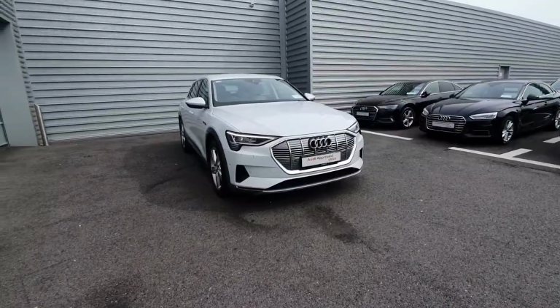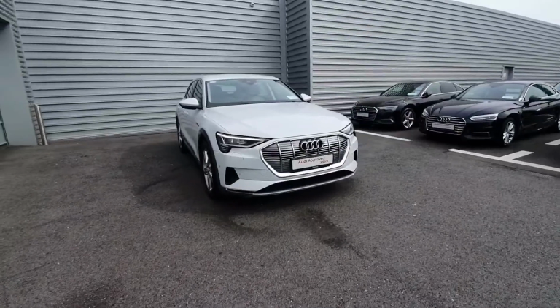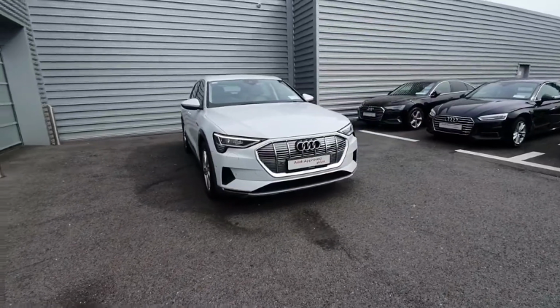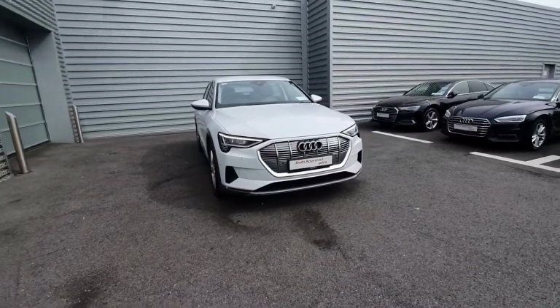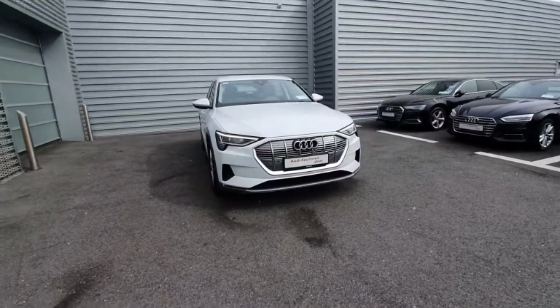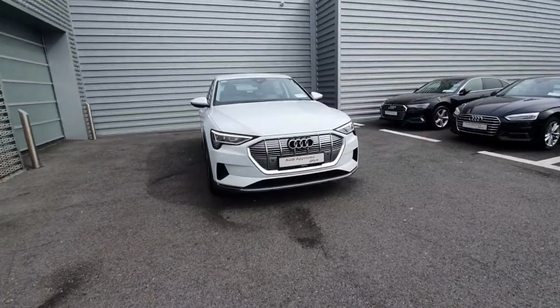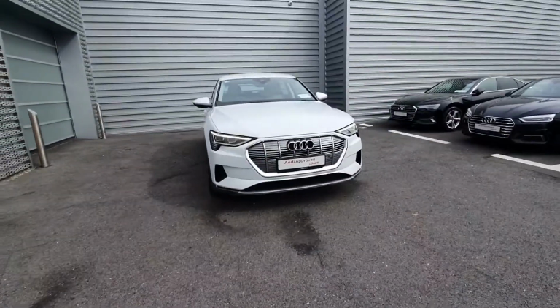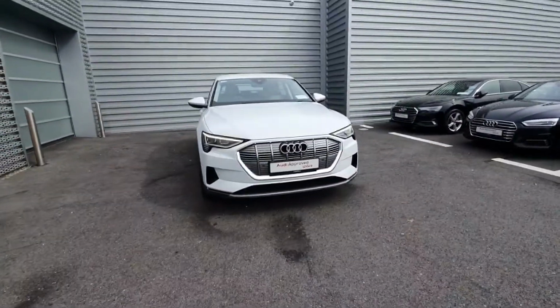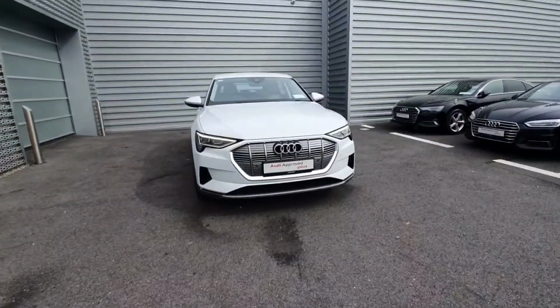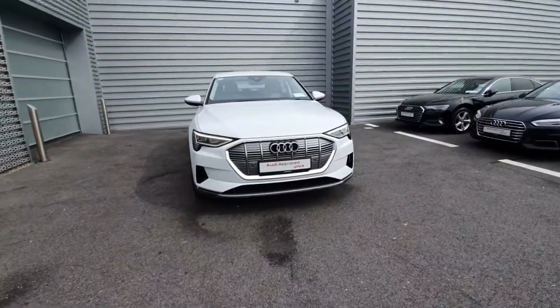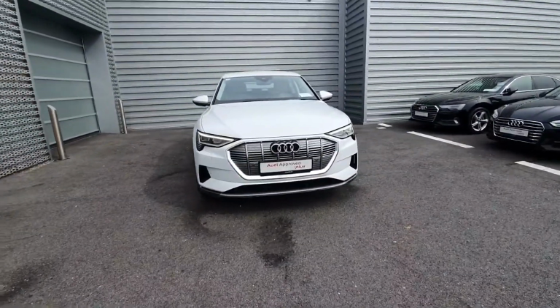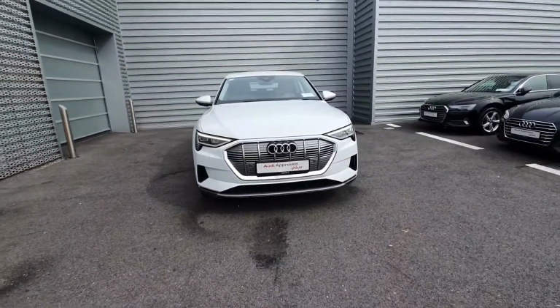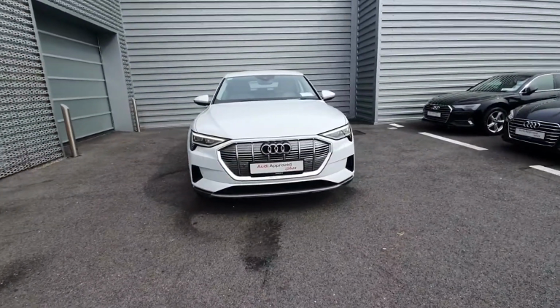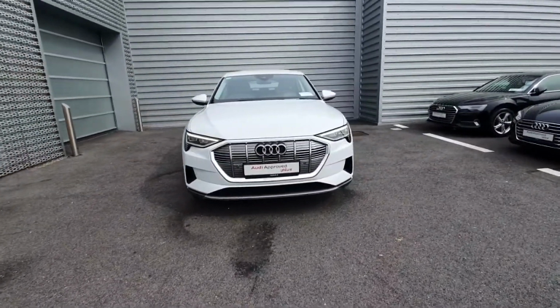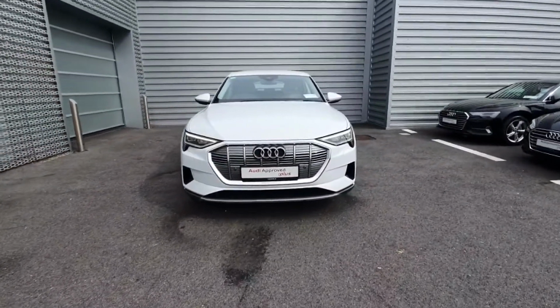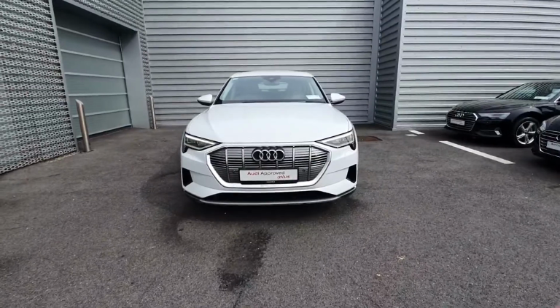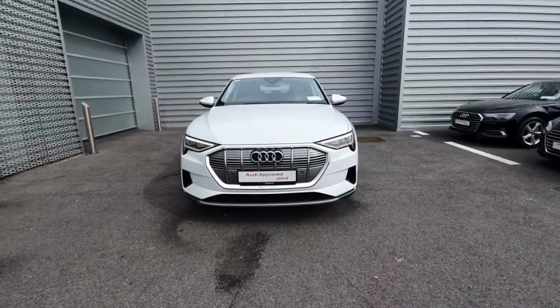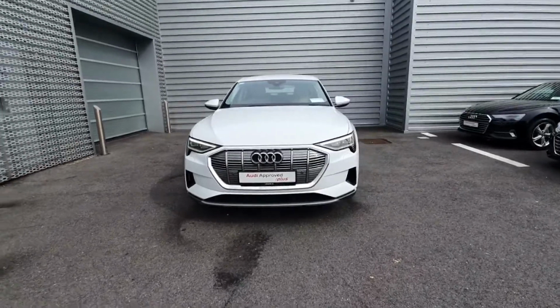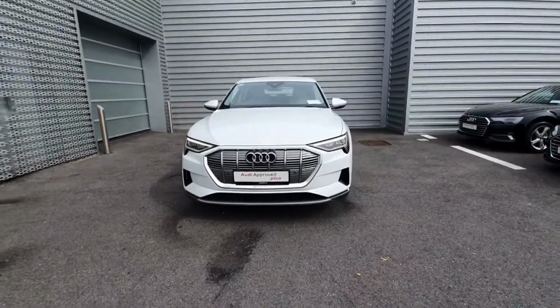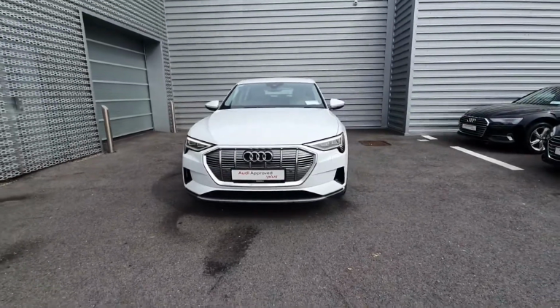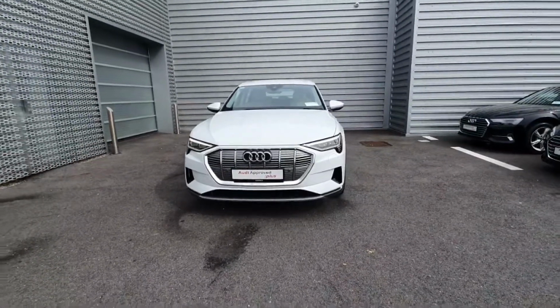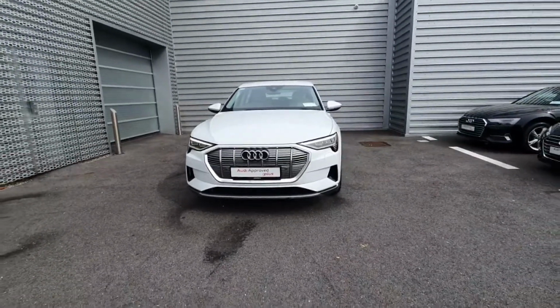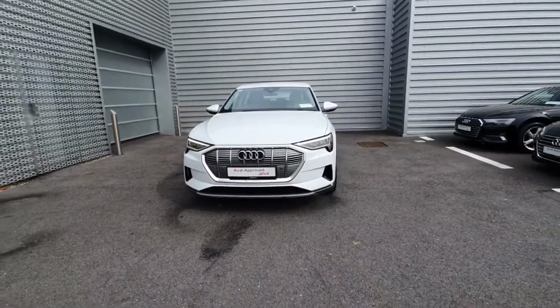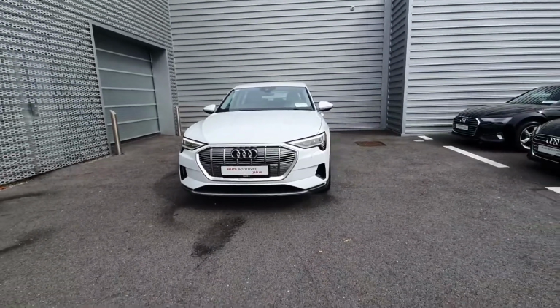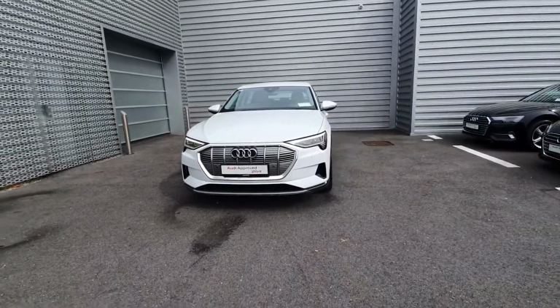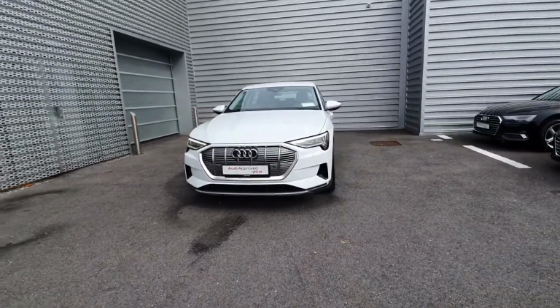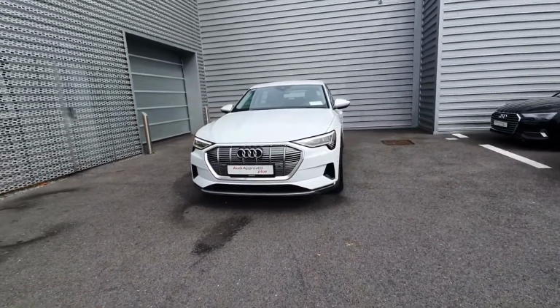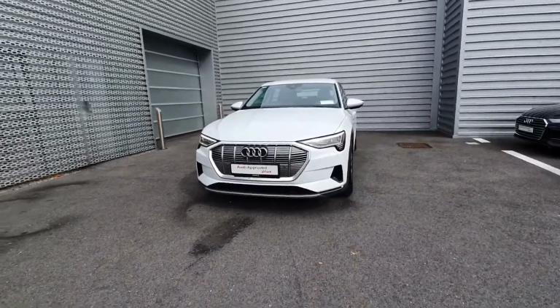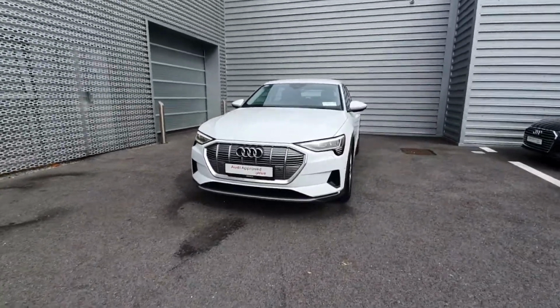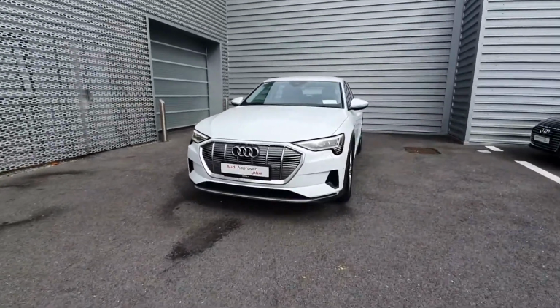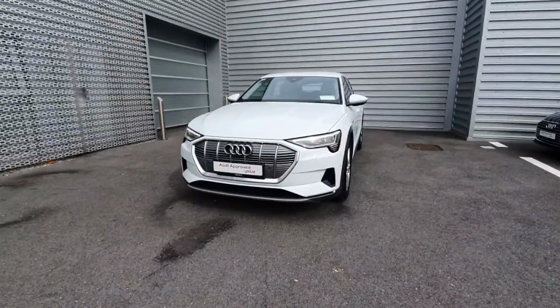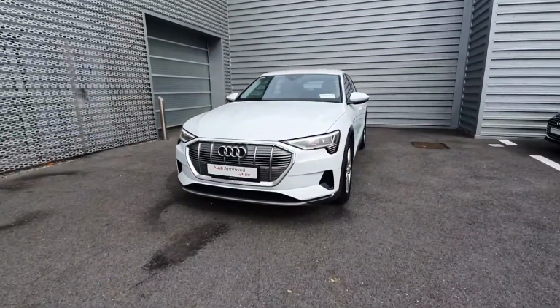Hello and welcome to Audi Limerick online sales. Here we have the 2020 Audi e-tron 50 Technic Quattro.